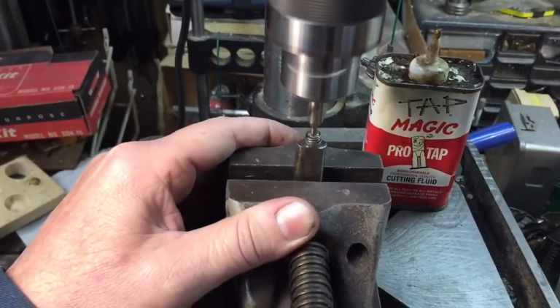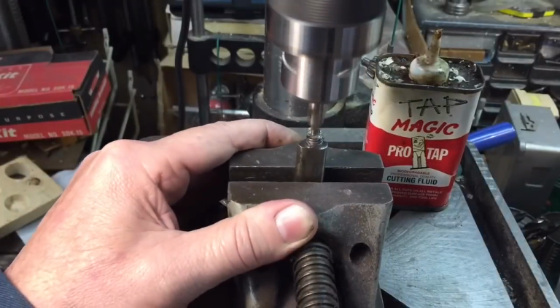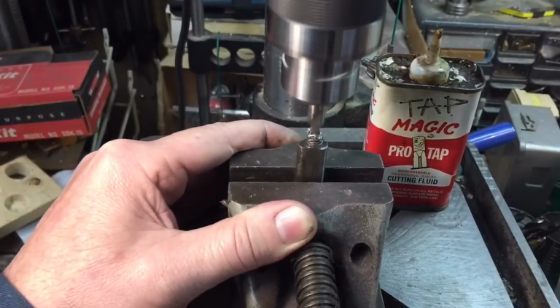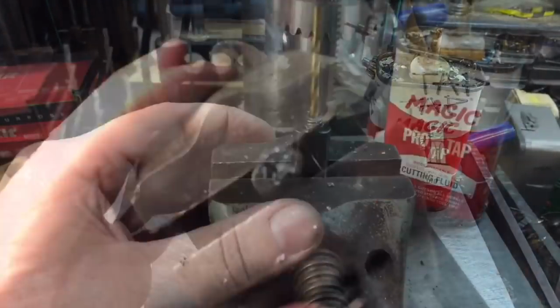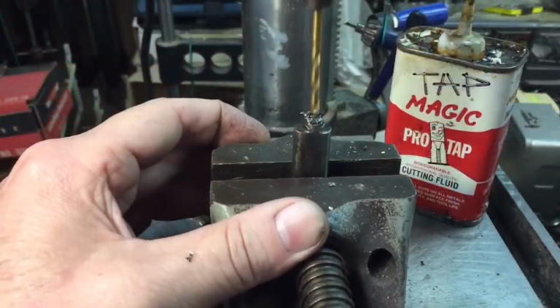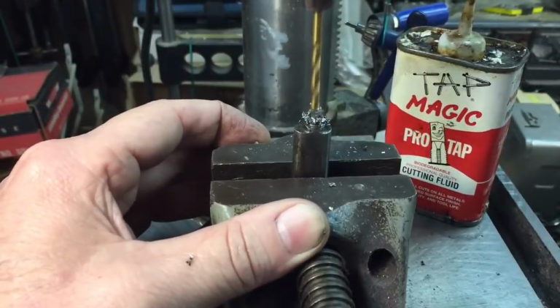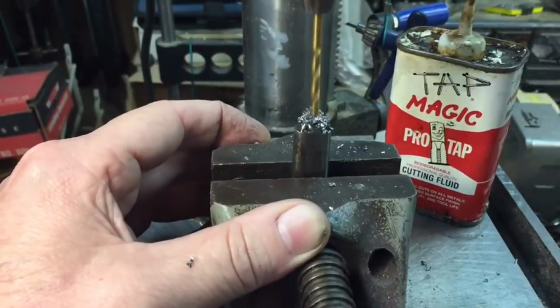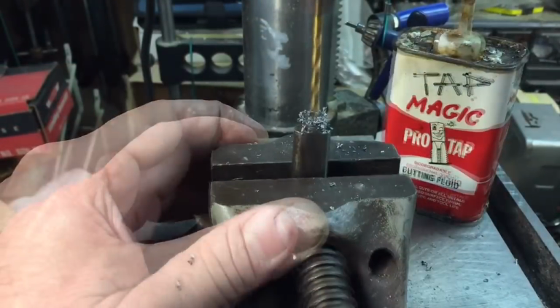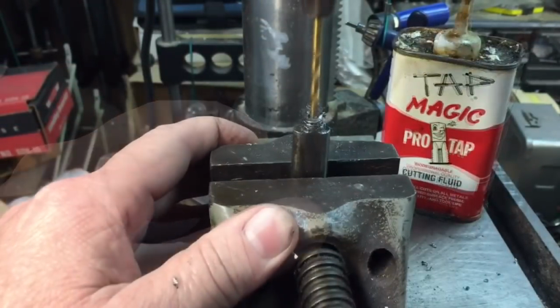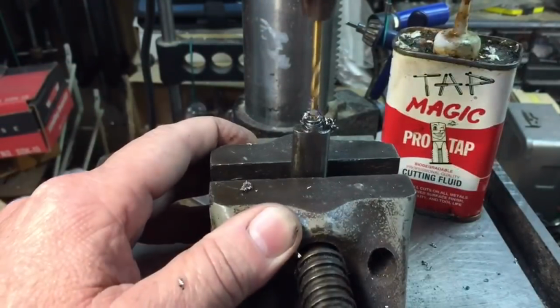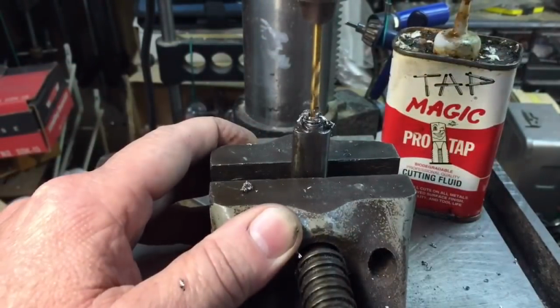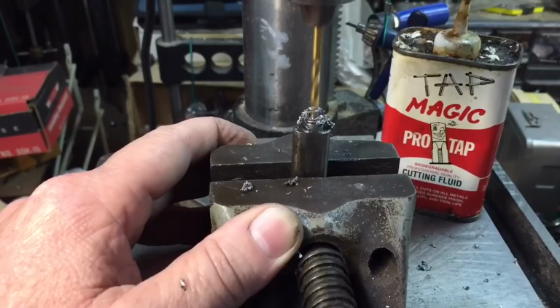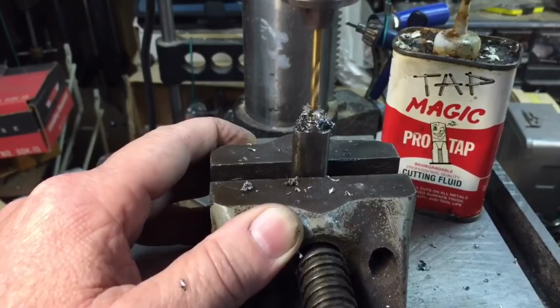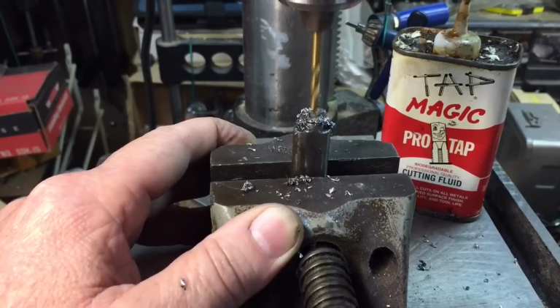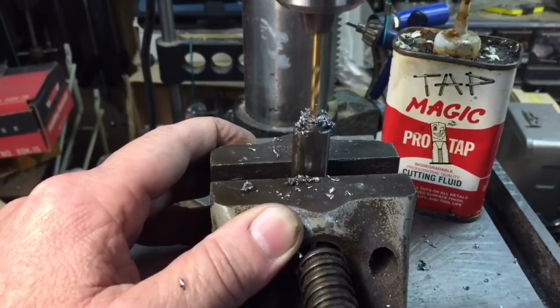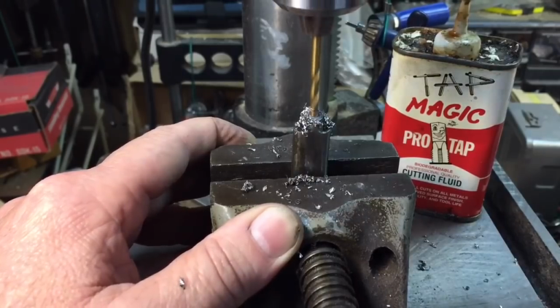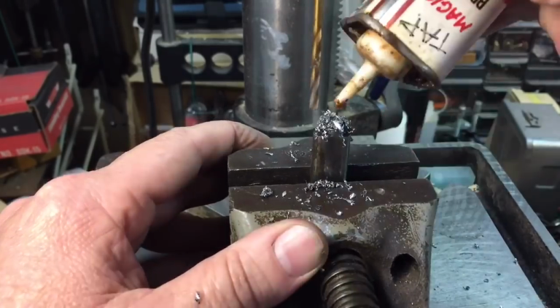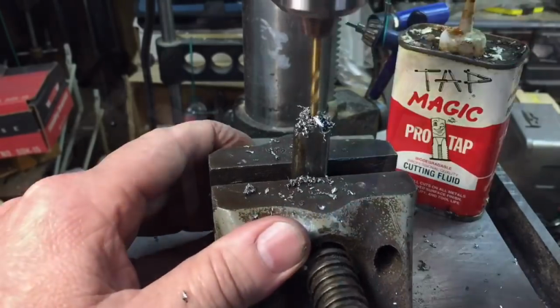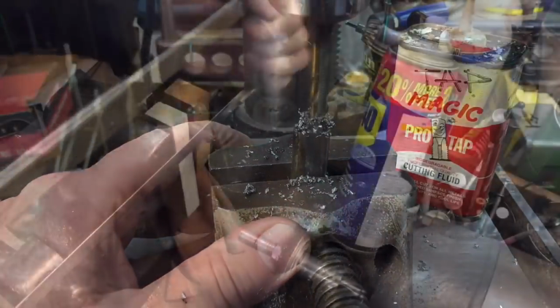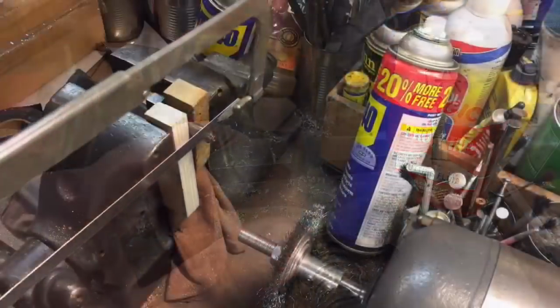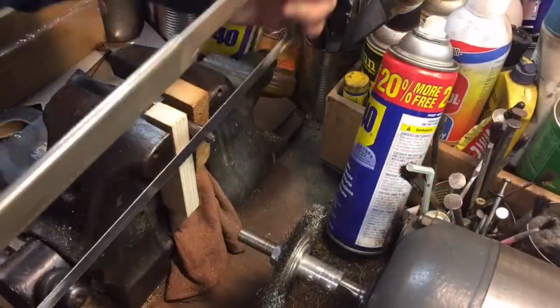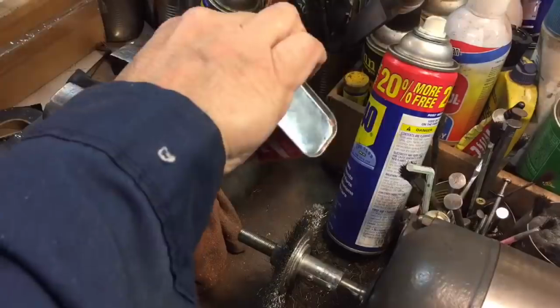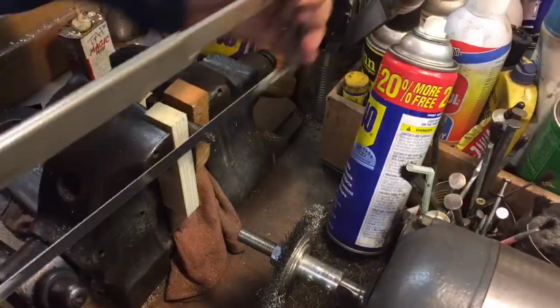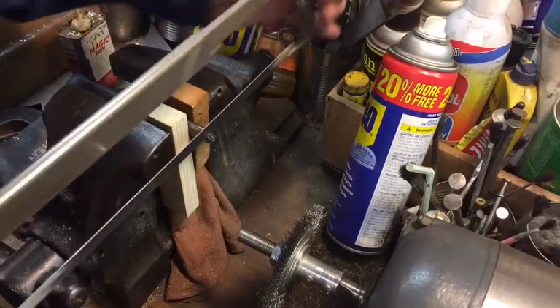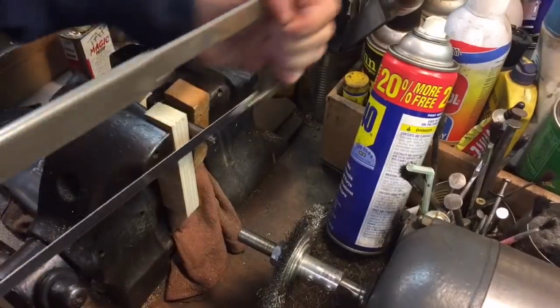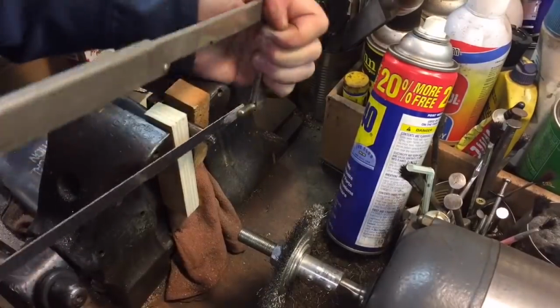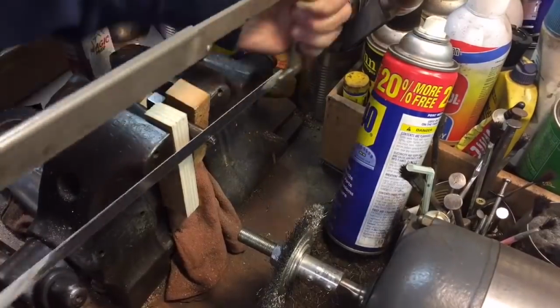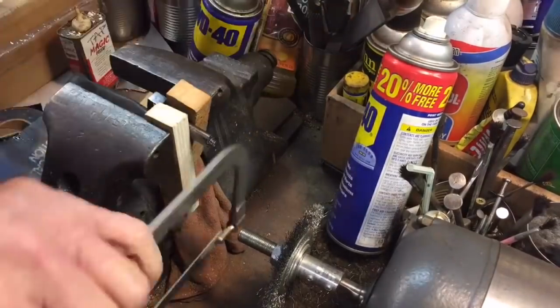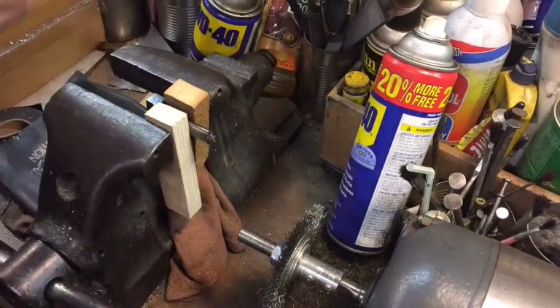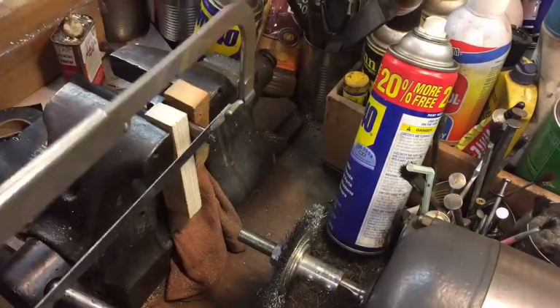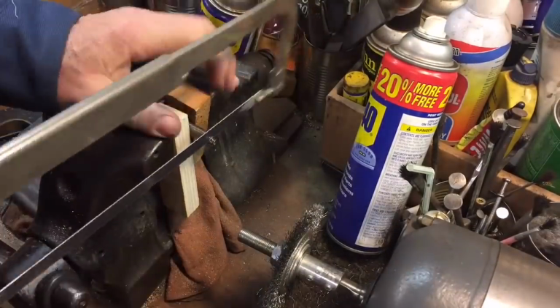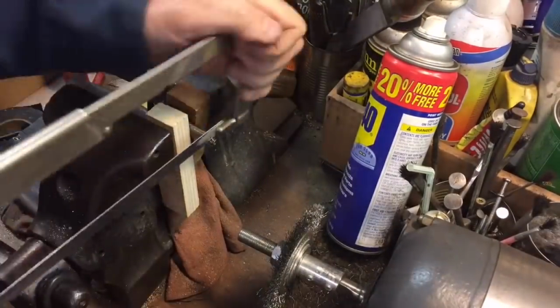The important thing here is getting it dead center in the middle of that broken off bolt, and then once we get it drilled out we cut off the little excess and then we drill it up to size to get ready to tap it.